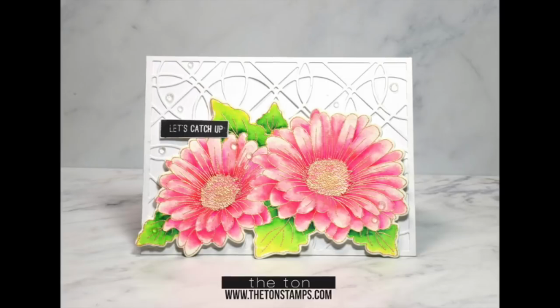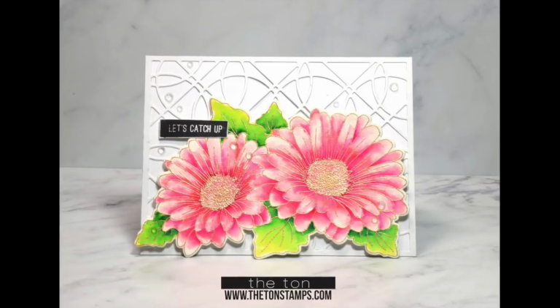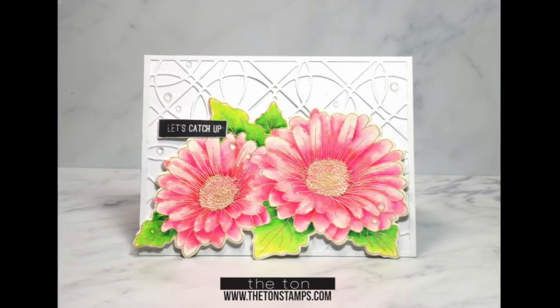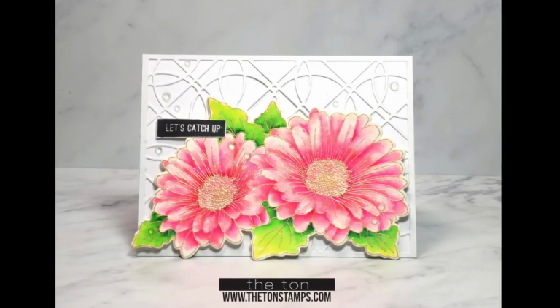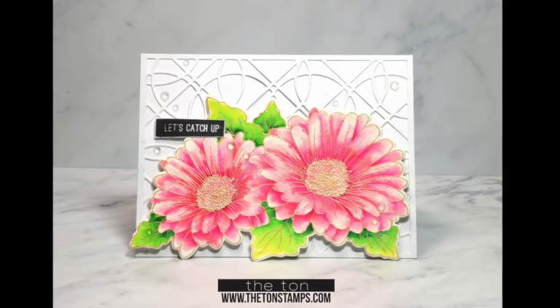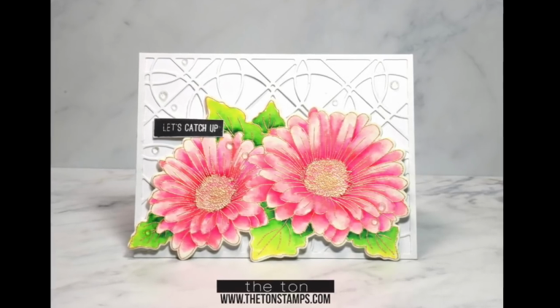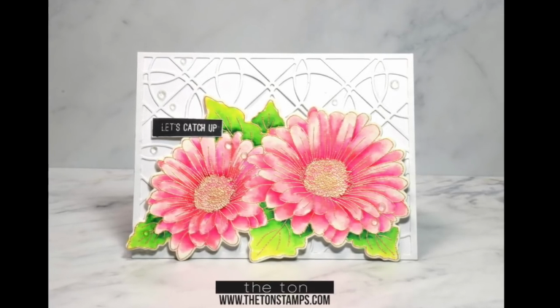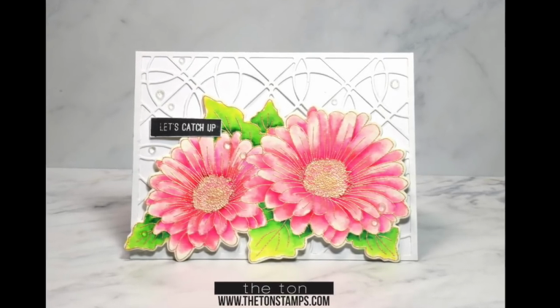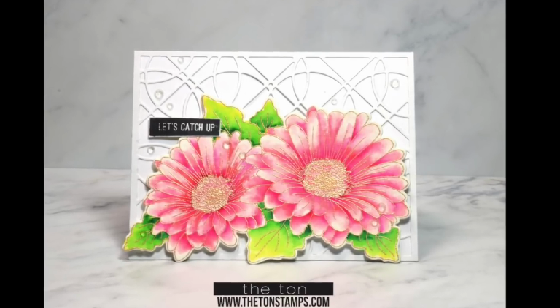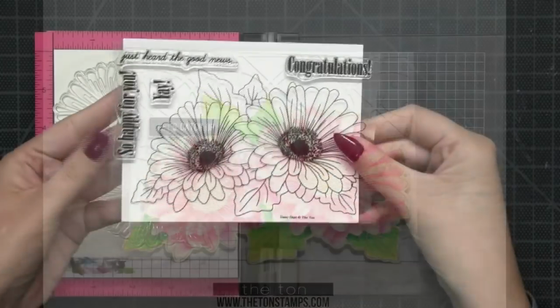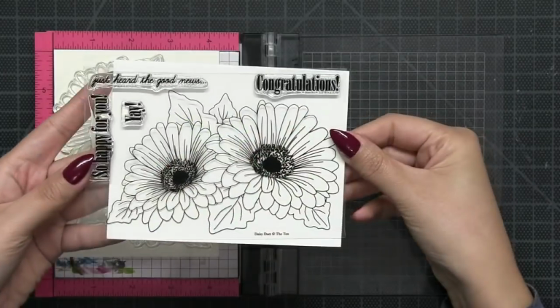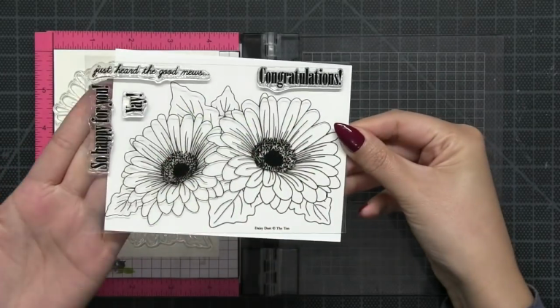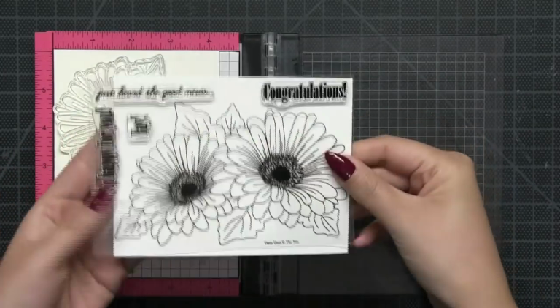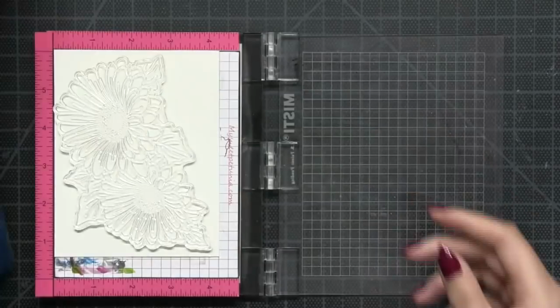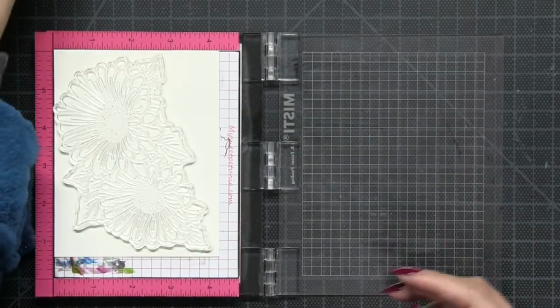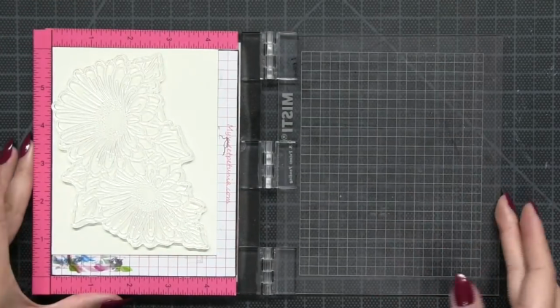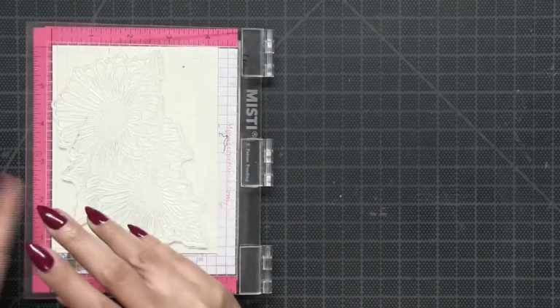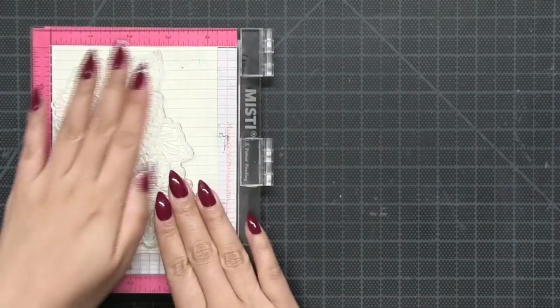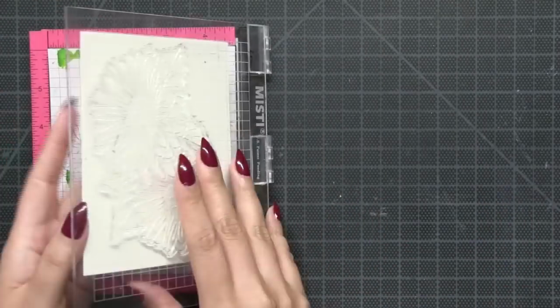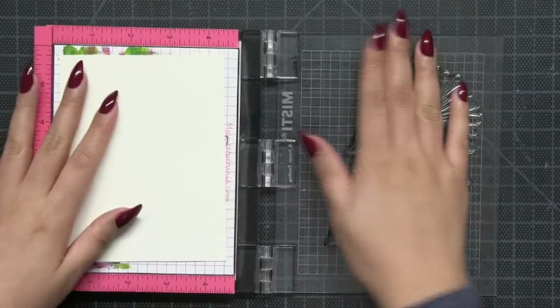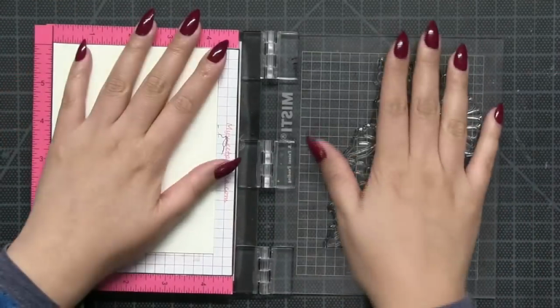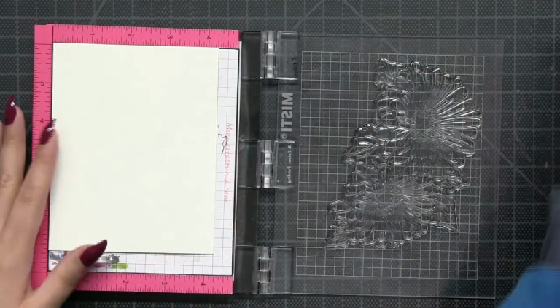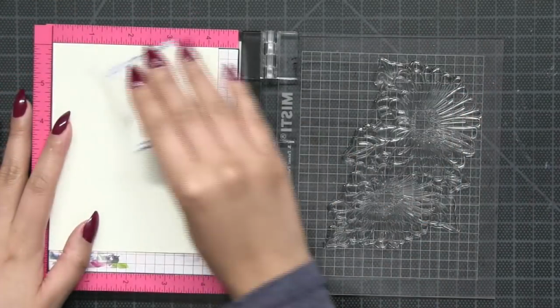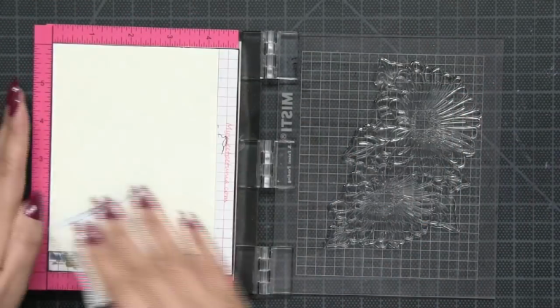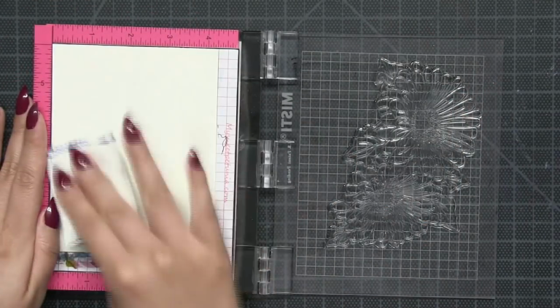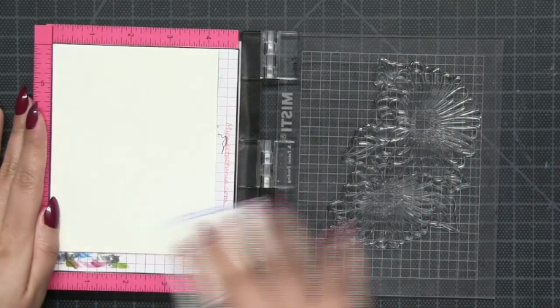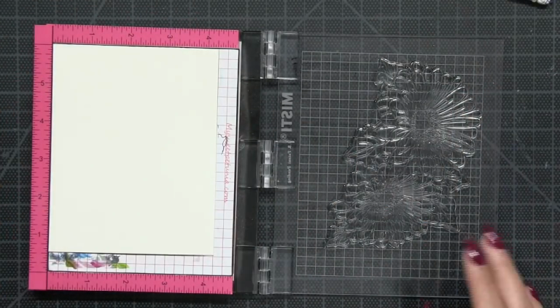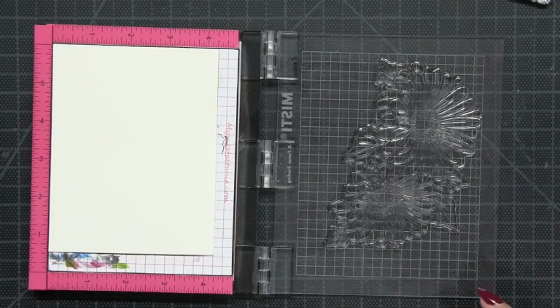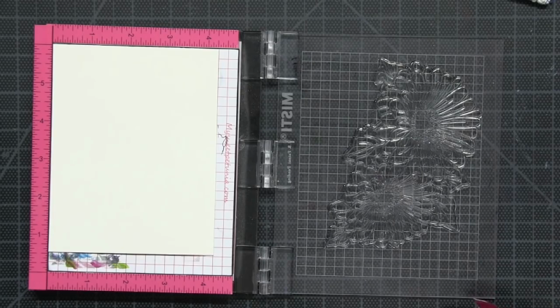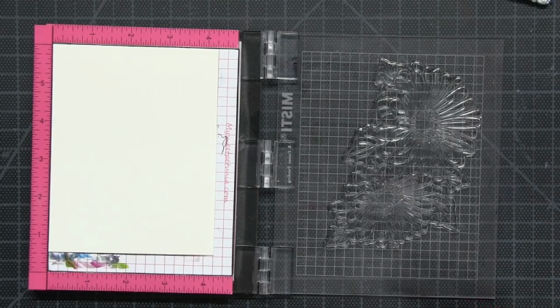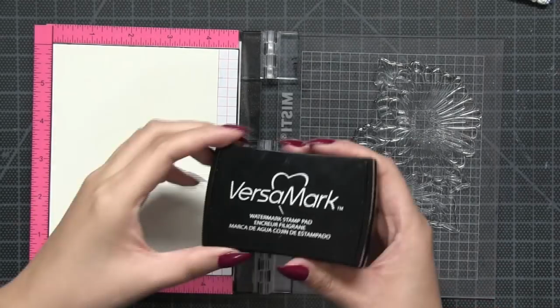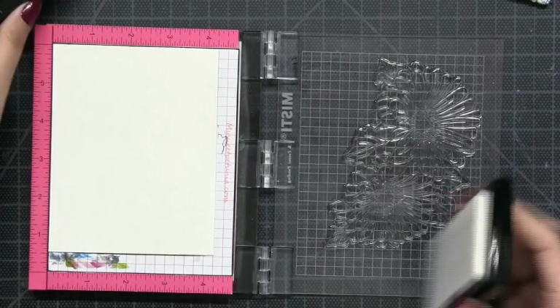Hey everyone, it's Effie. I'm back with another card using our Daisy Duet stamp set. This set features a large image of two daisies that are really fun to color.